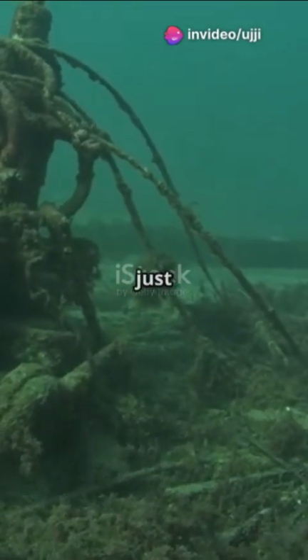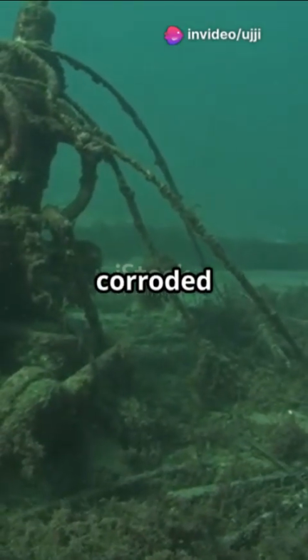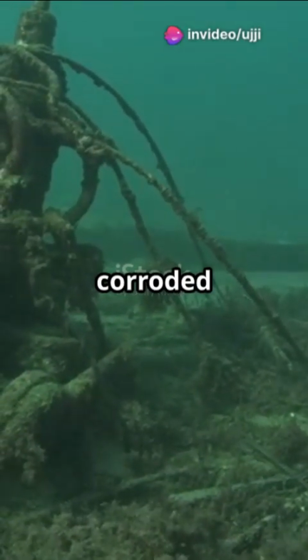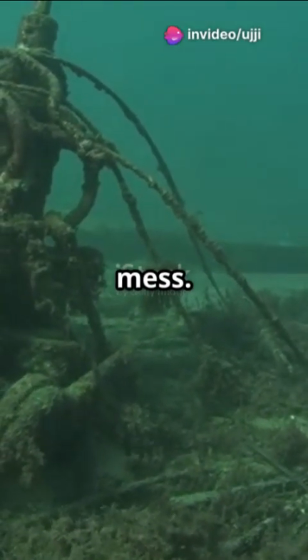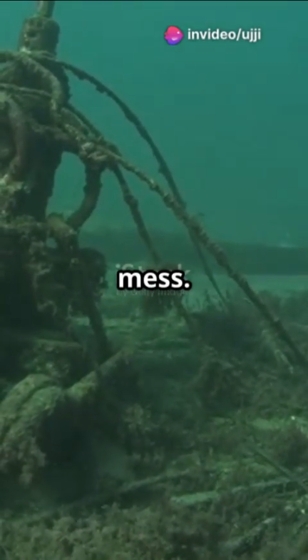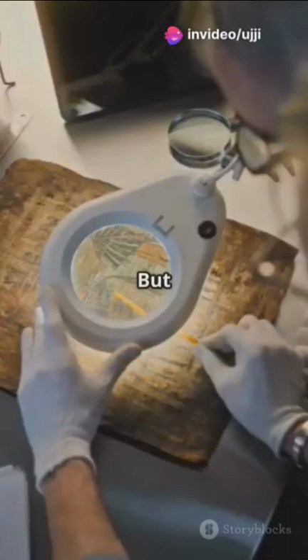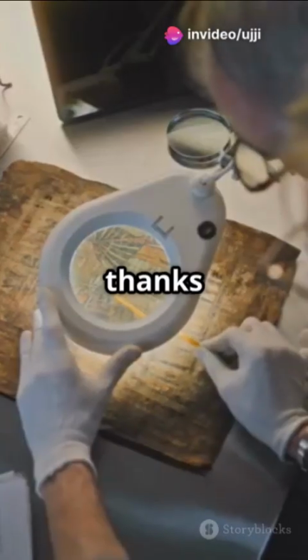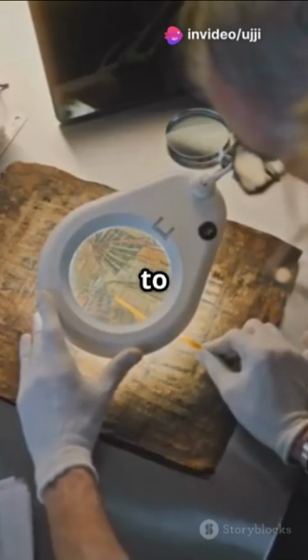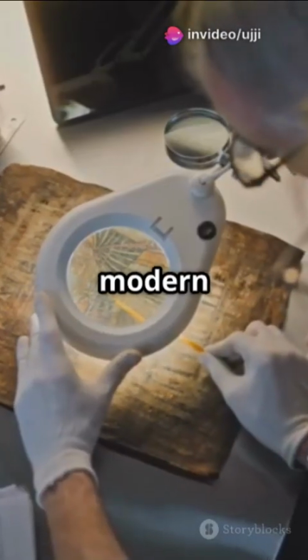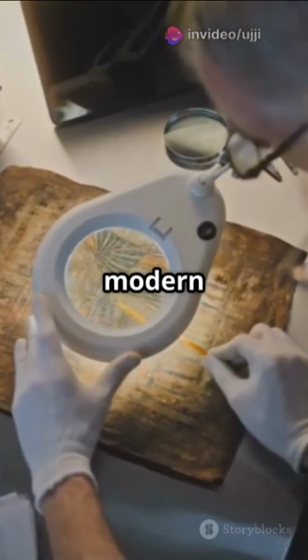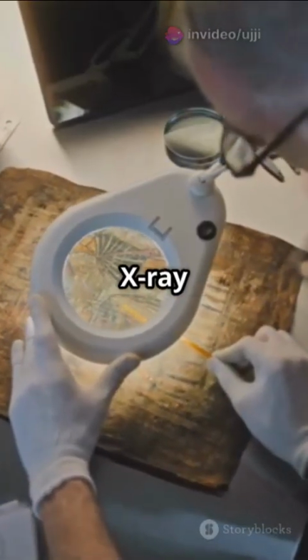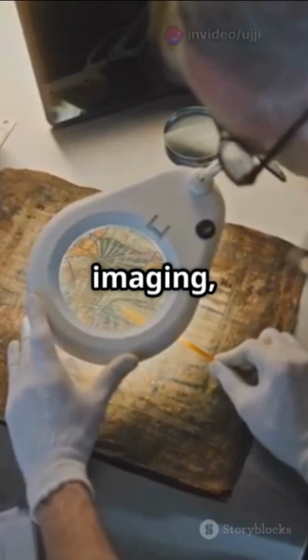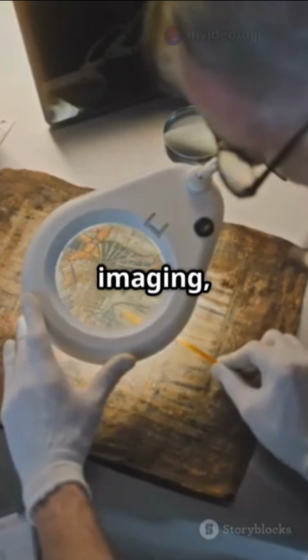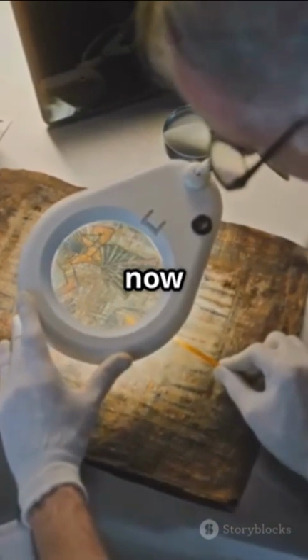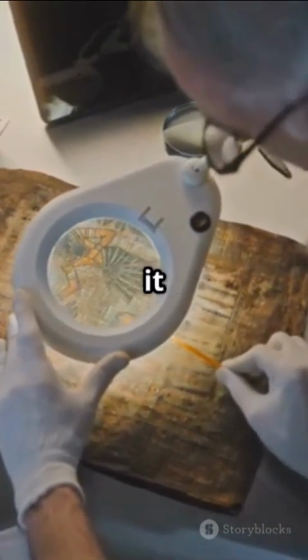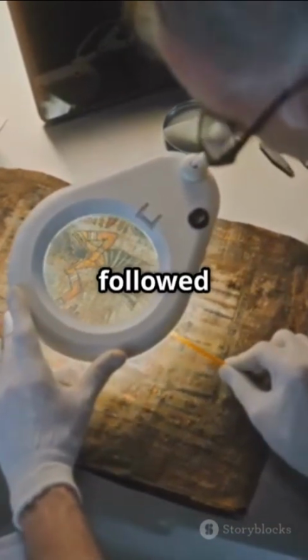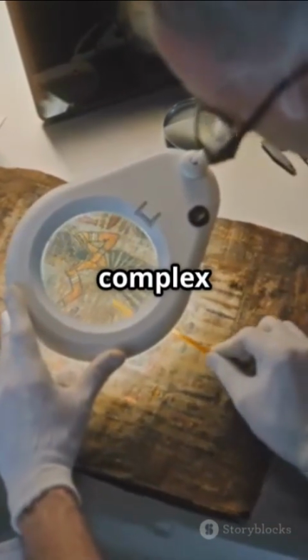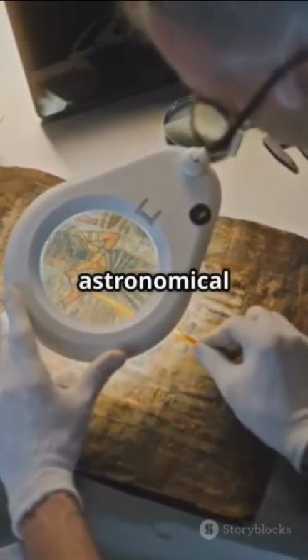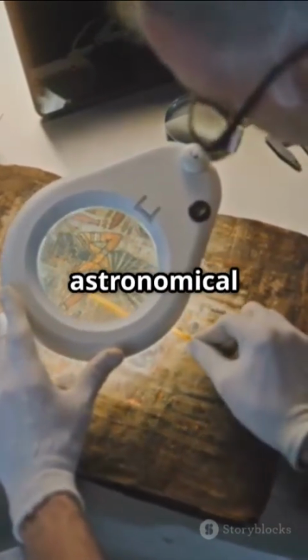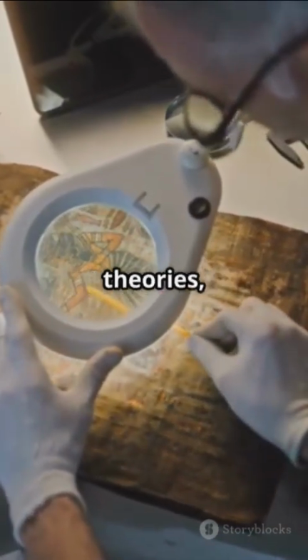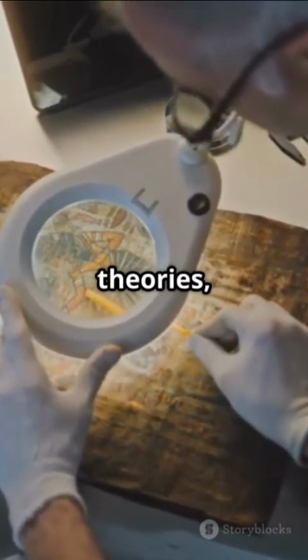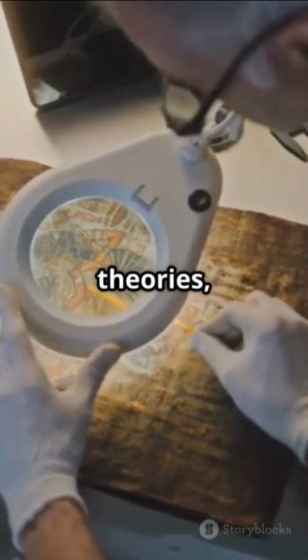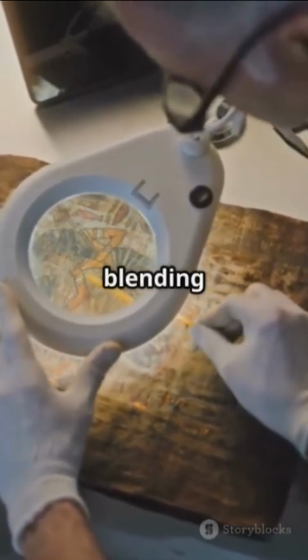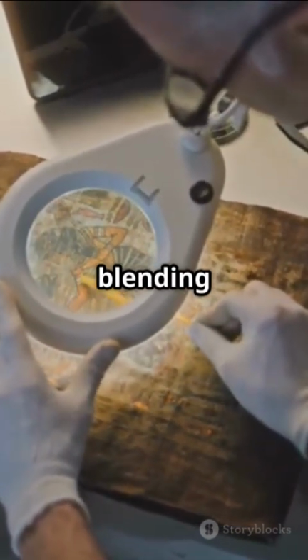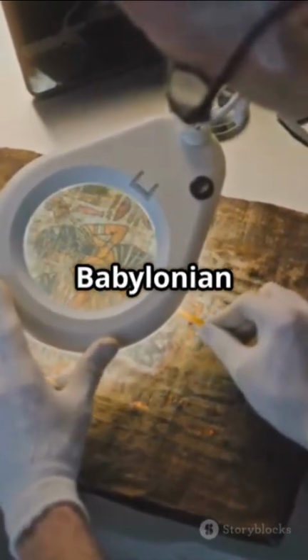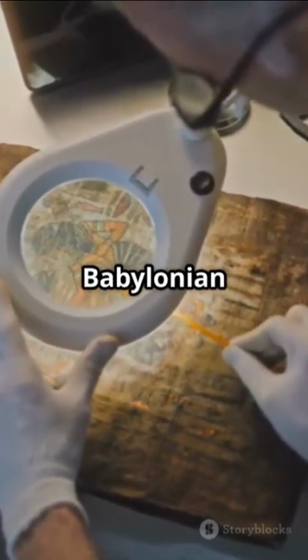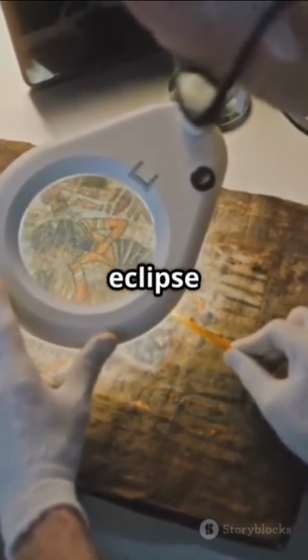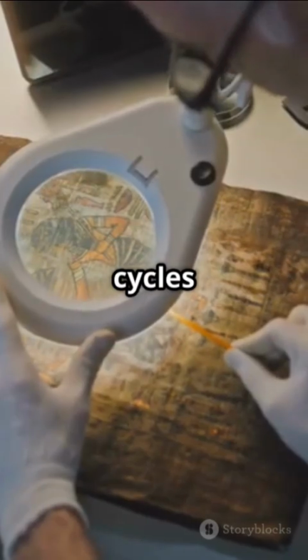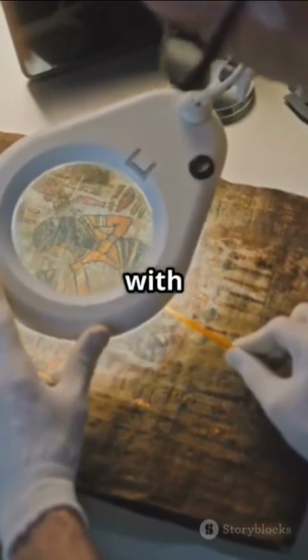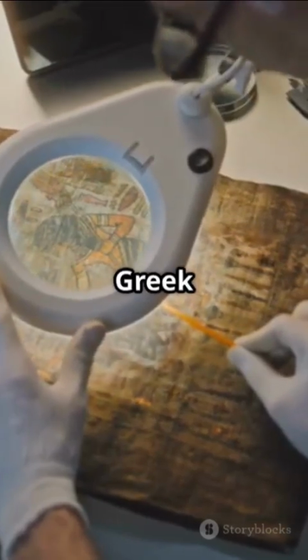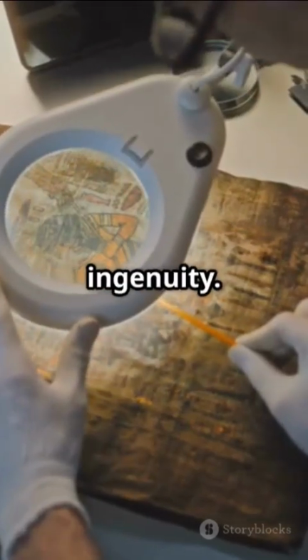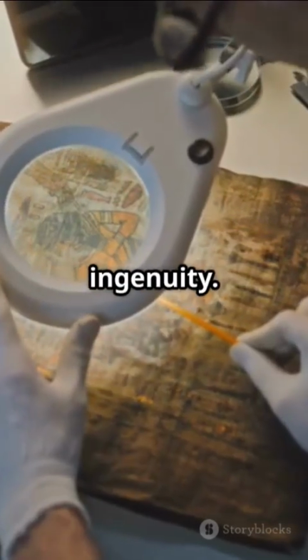Found by sponge divers in 1901, it was just a corroded mess. But thanks to modern X-ray imaging, we now know it followed complex astronomical theories, blending Babylonian eclipse cycles with Greek ingenuity.